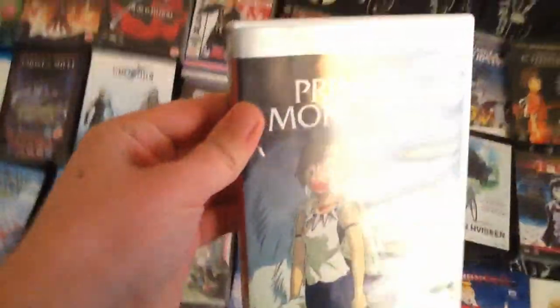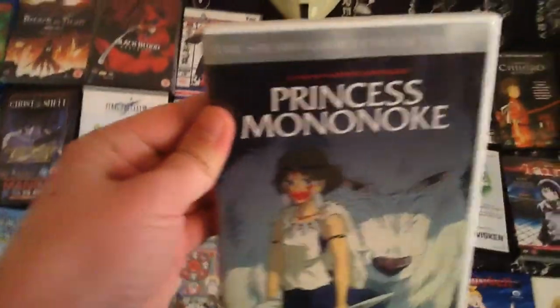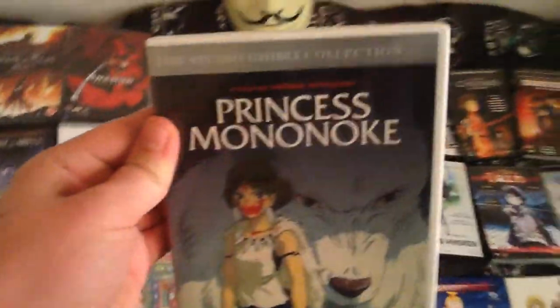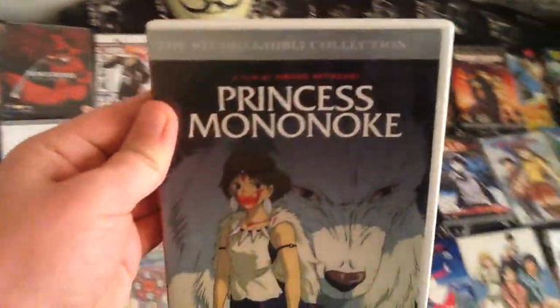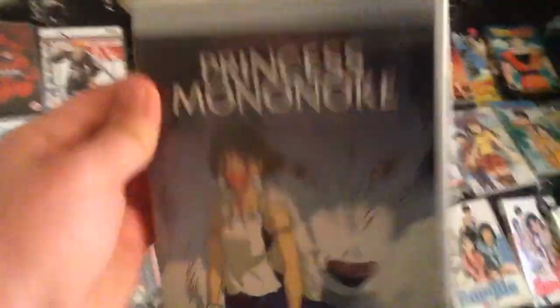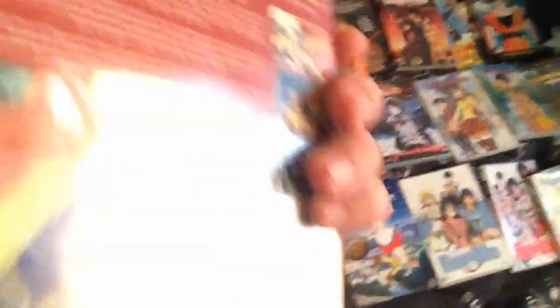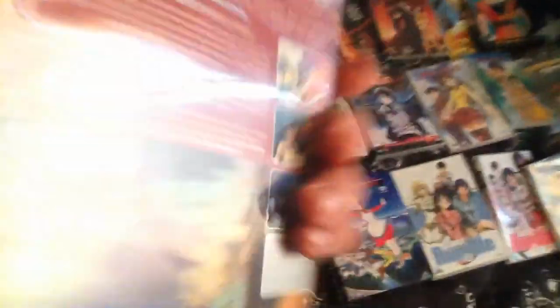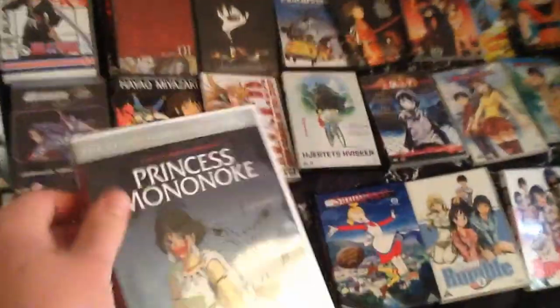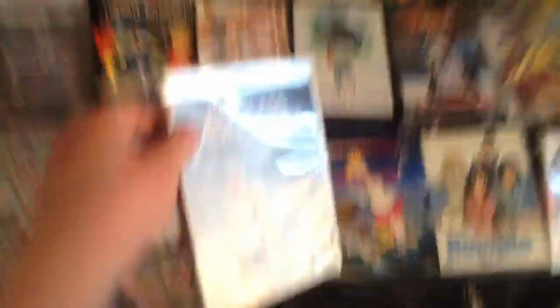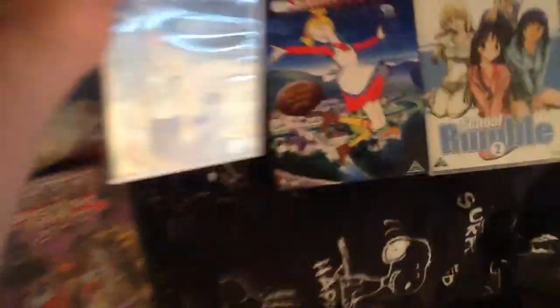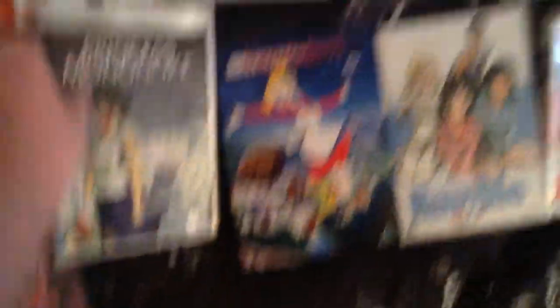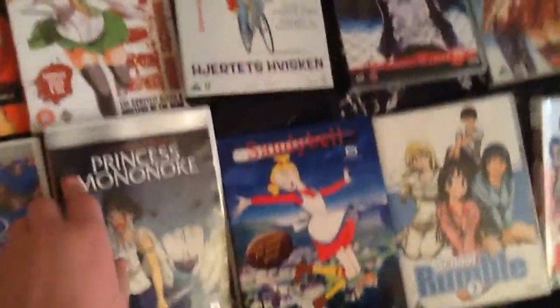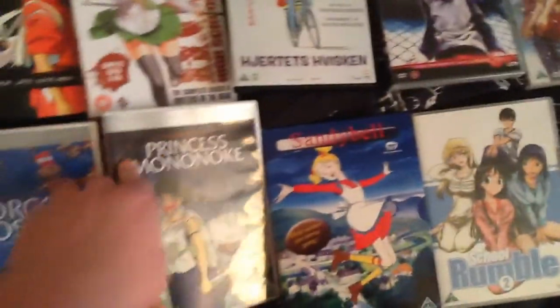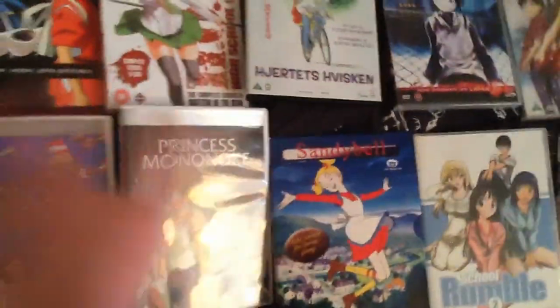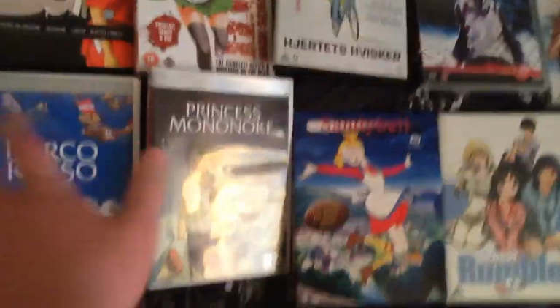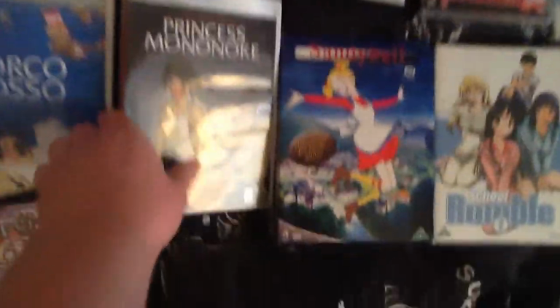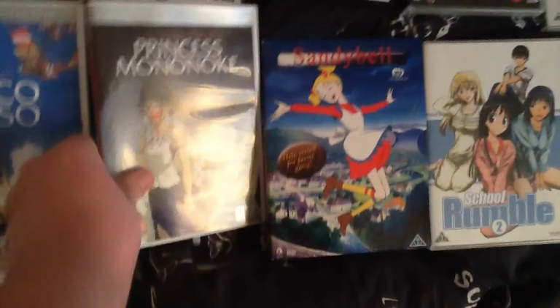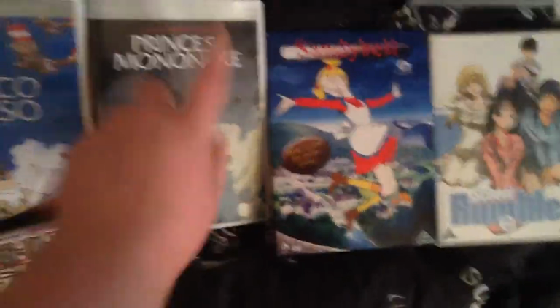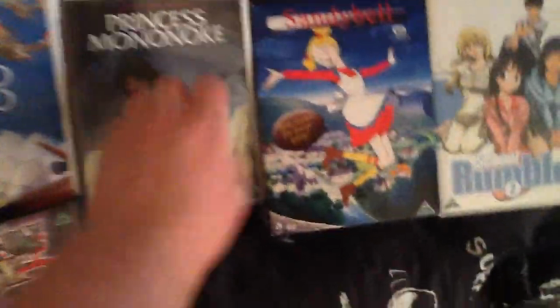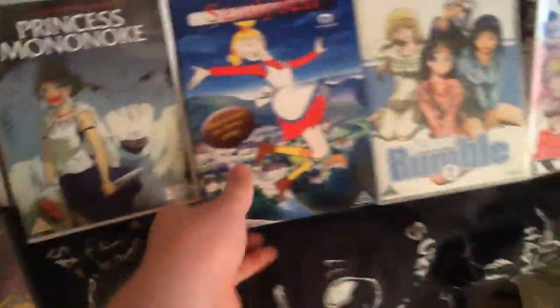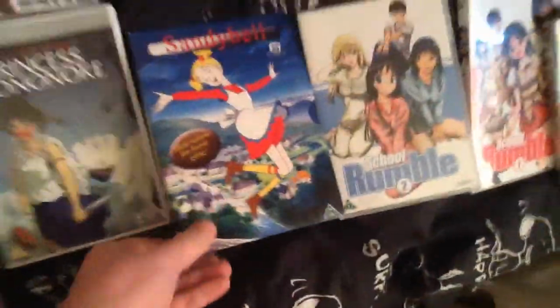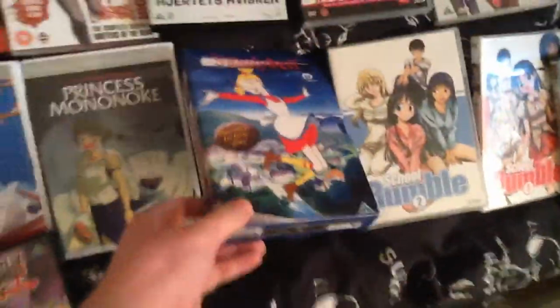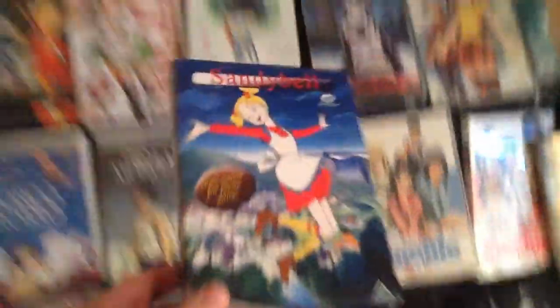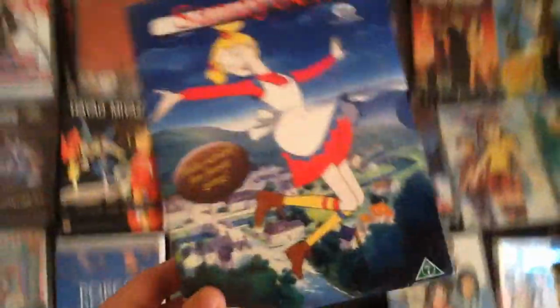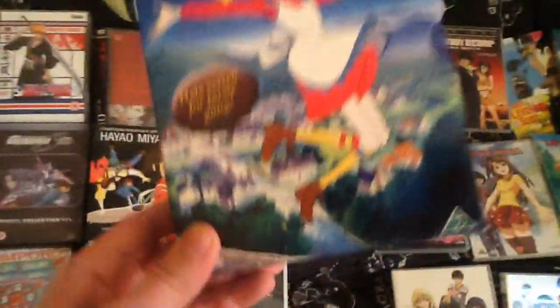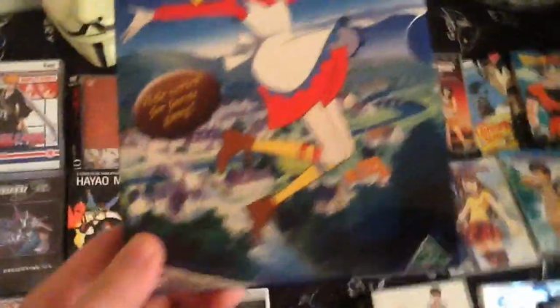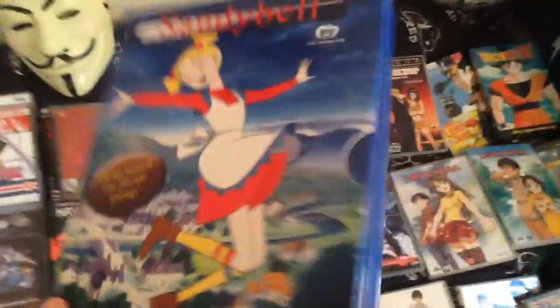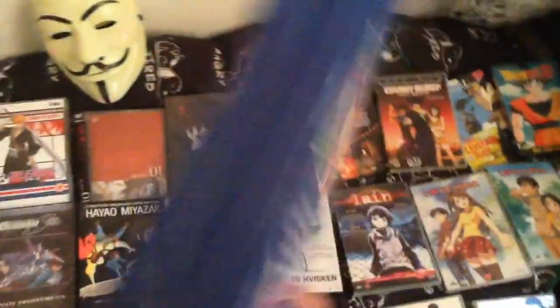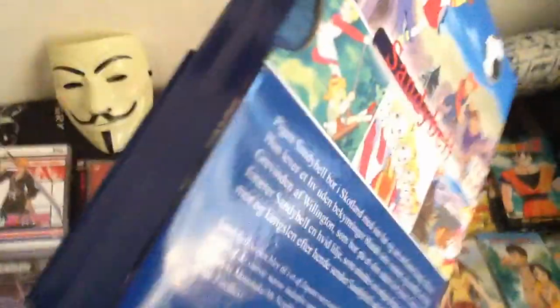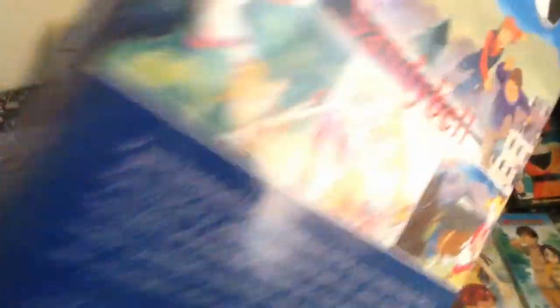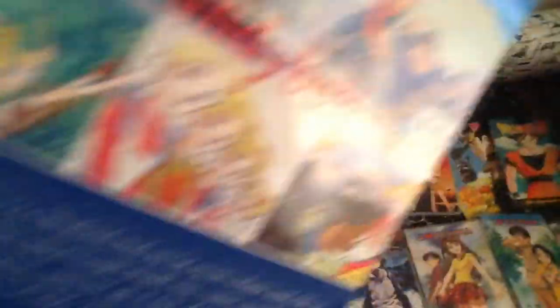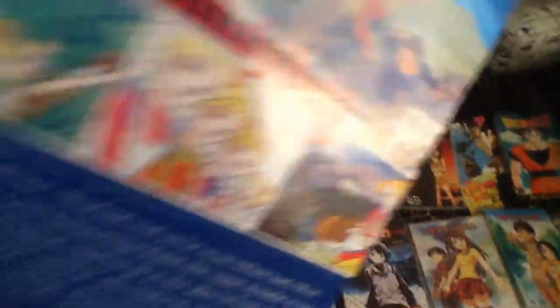Princess Mononoke — really good, but I'm not really a huge fan, though it is still a great movie. Sandy Ball — hilarious, stopping daily.